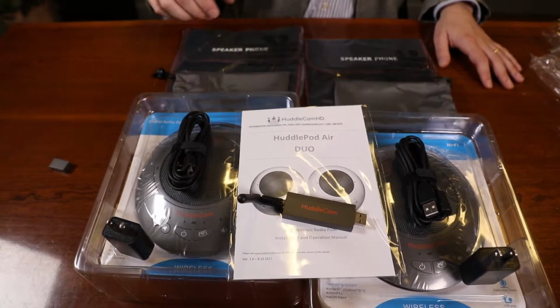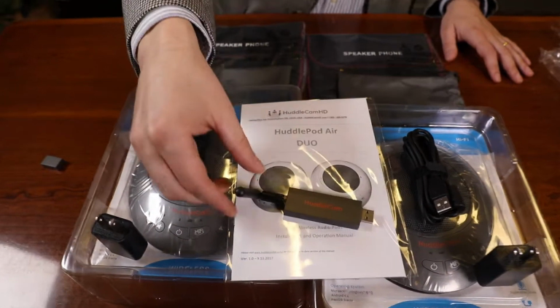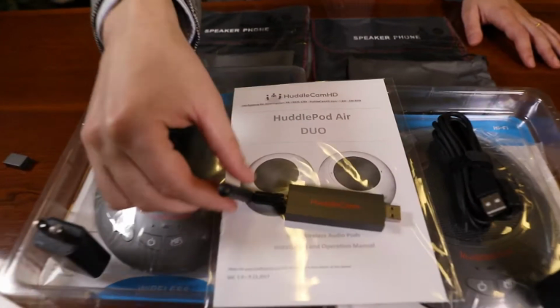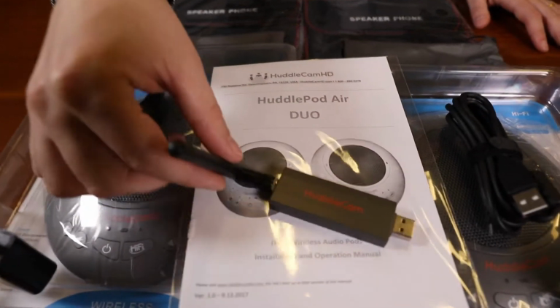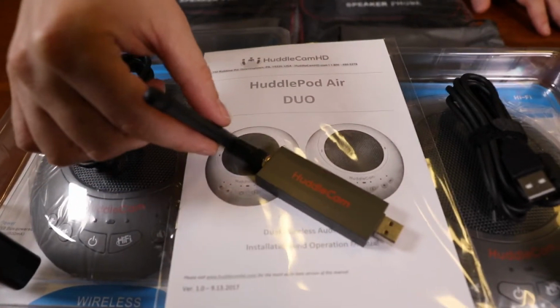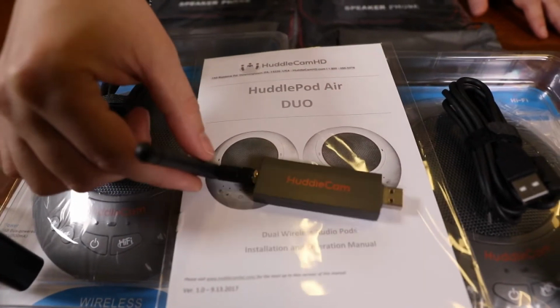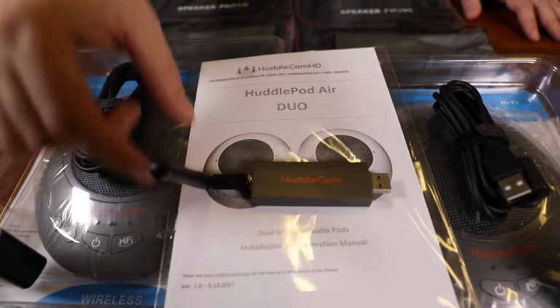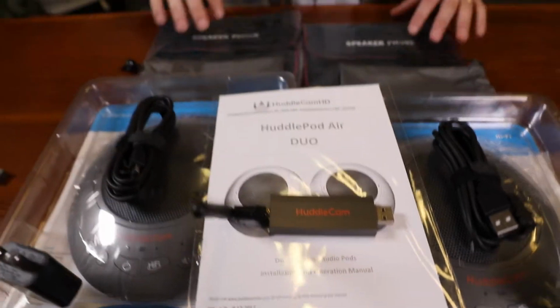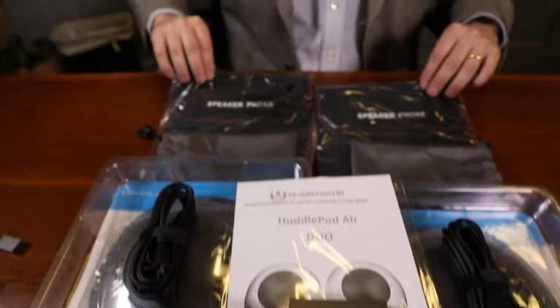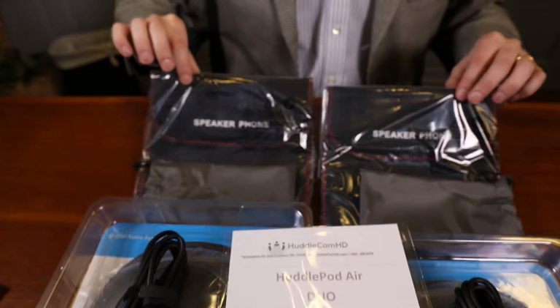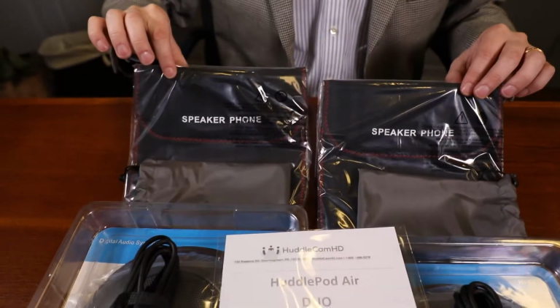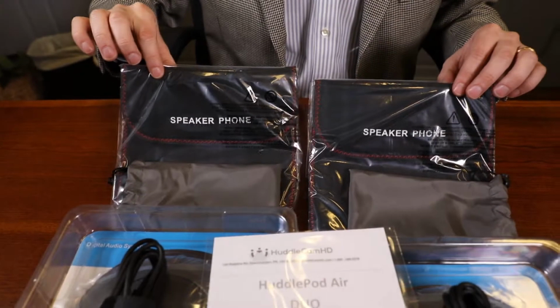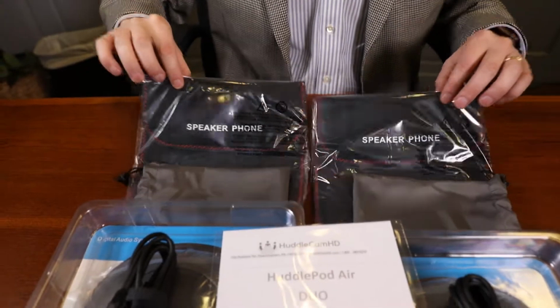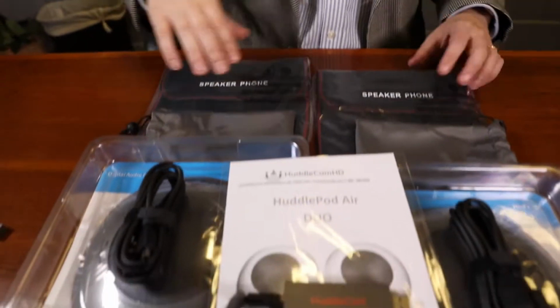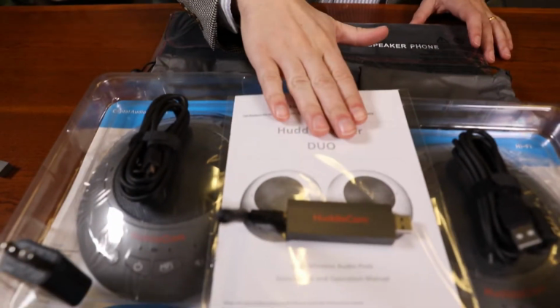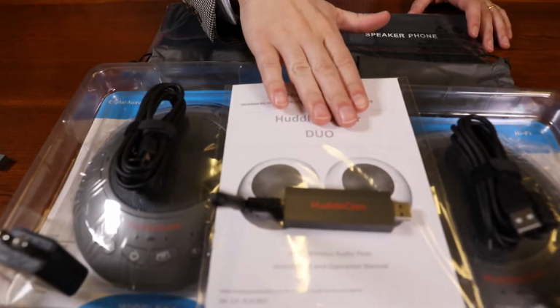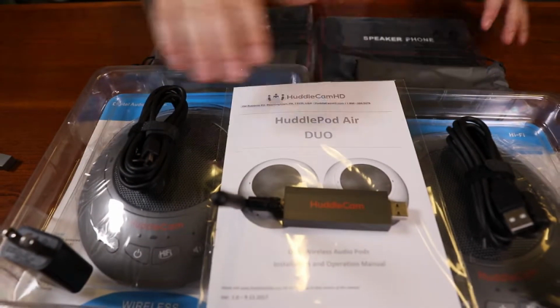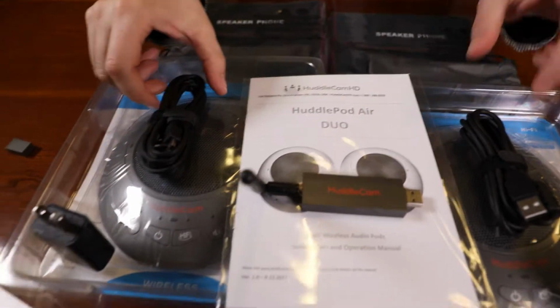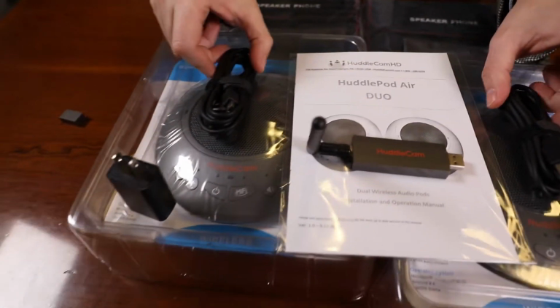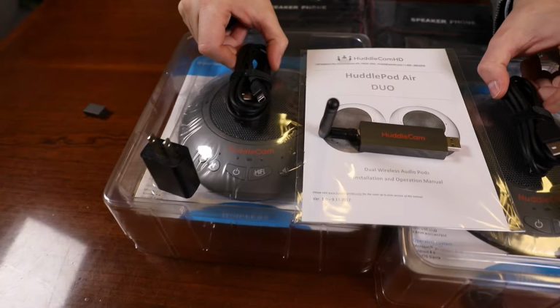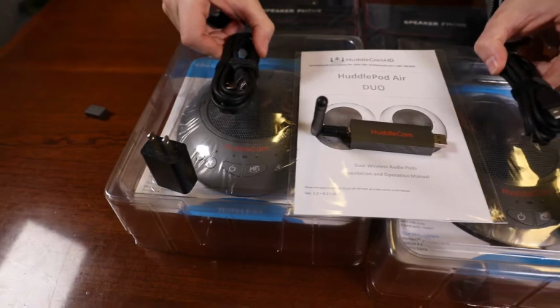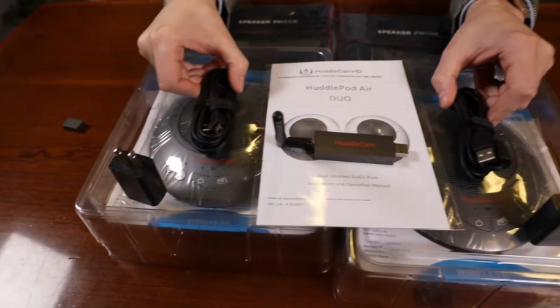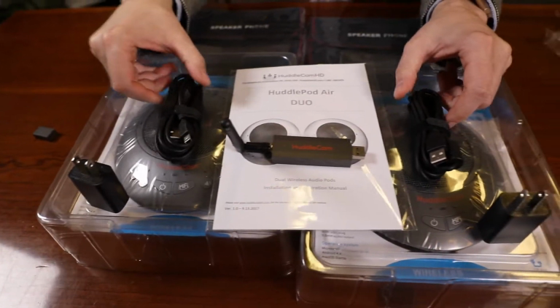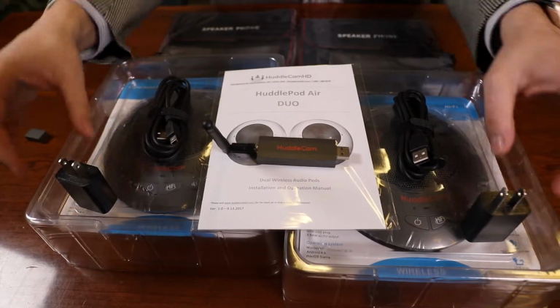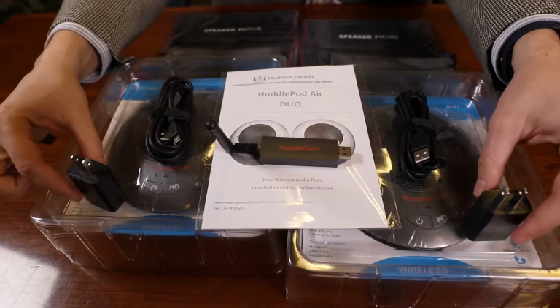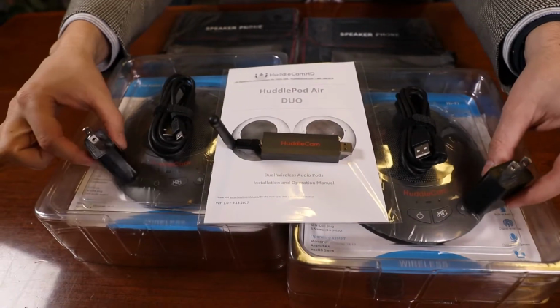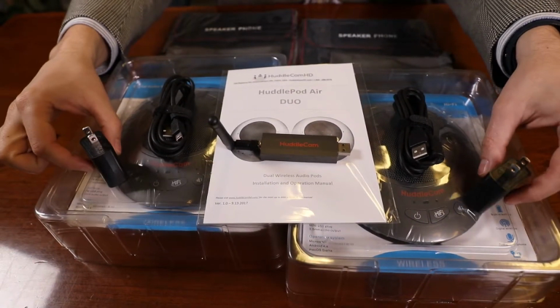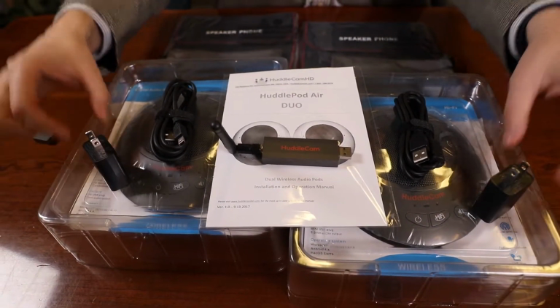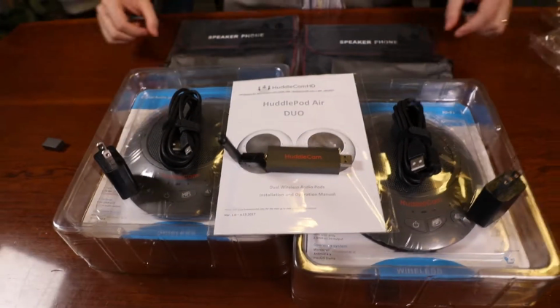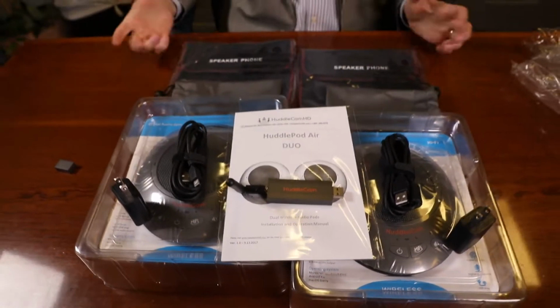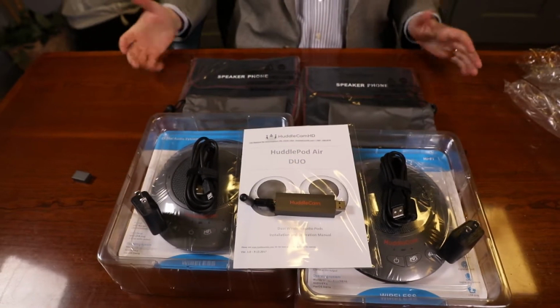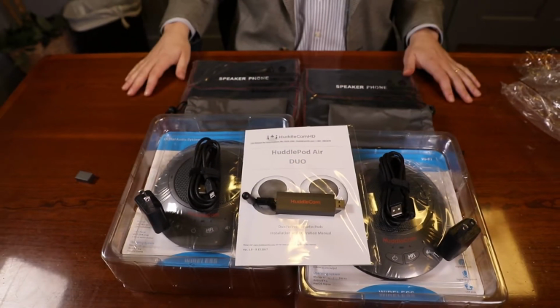As you unbox your HuddlePod Air 2 Duo, you will find the speakerphones, the wireless USB receiver, two Neofrome travel cases, the user manual, two USB charging blocks, and two USB 2.0 cables which are used for charging.